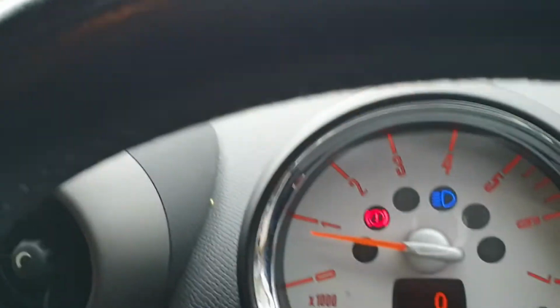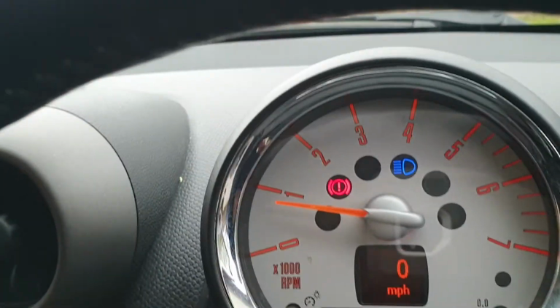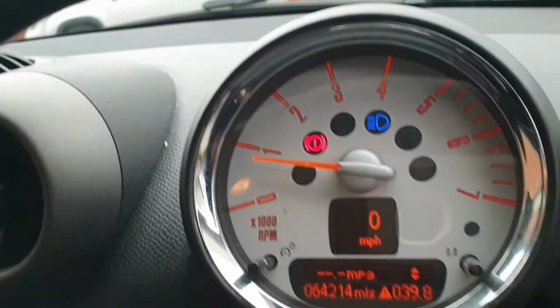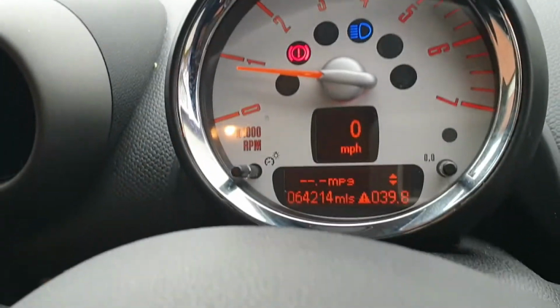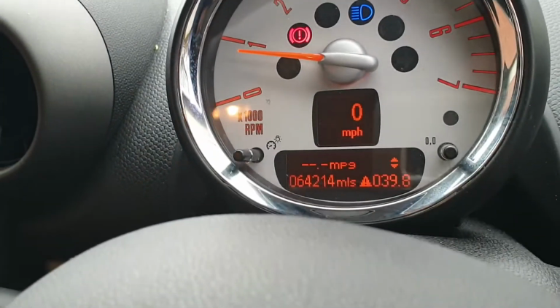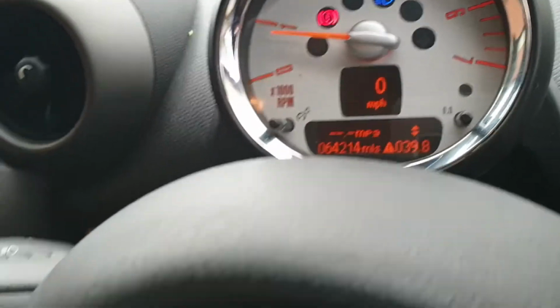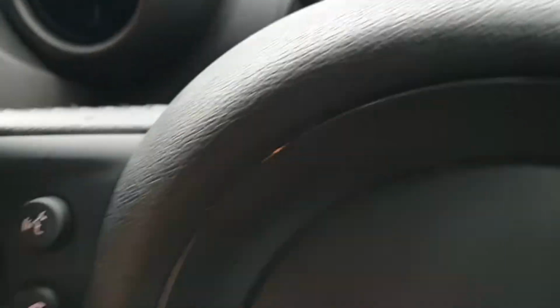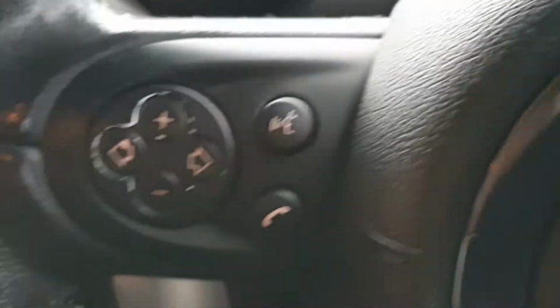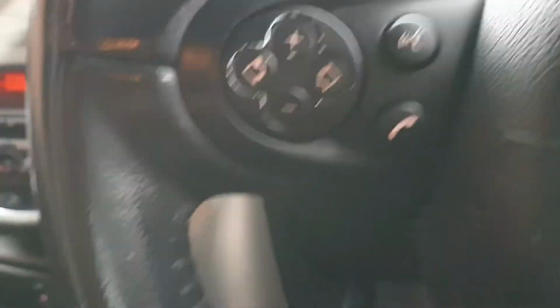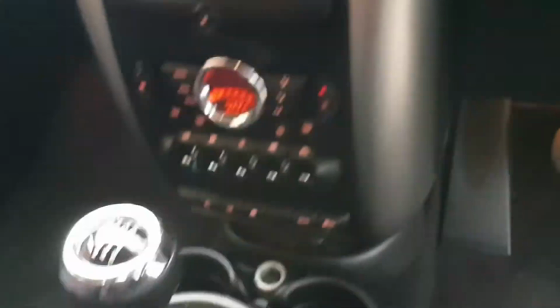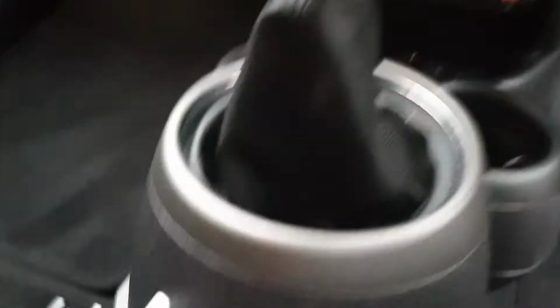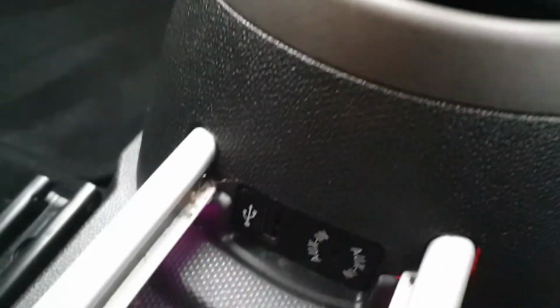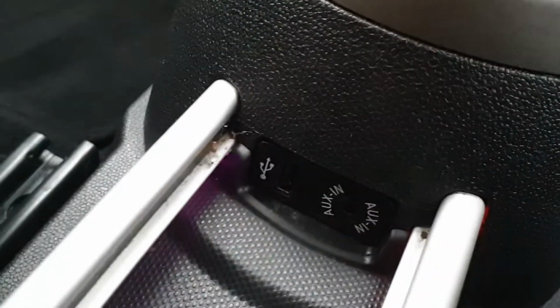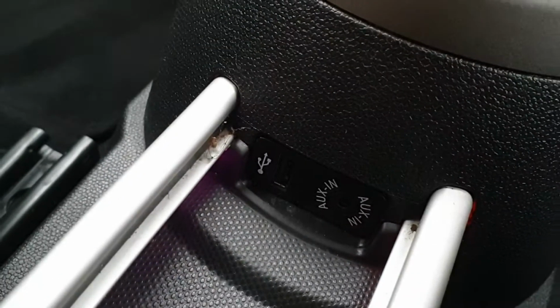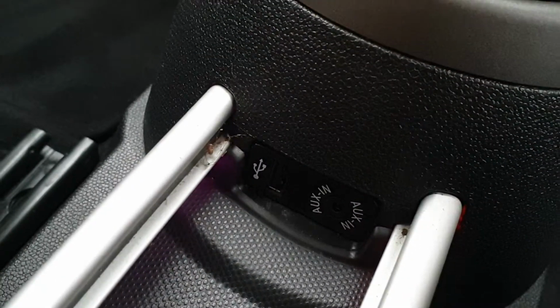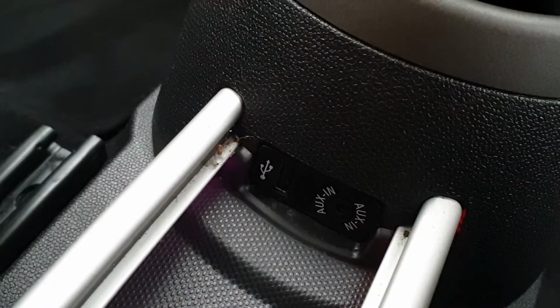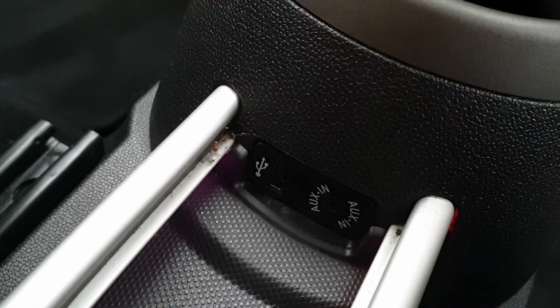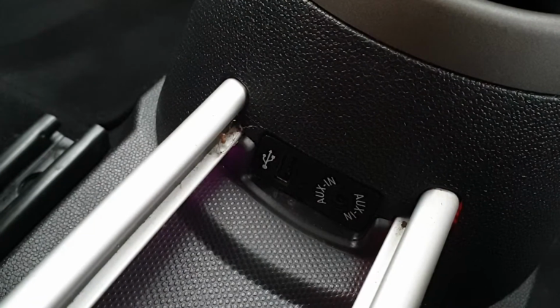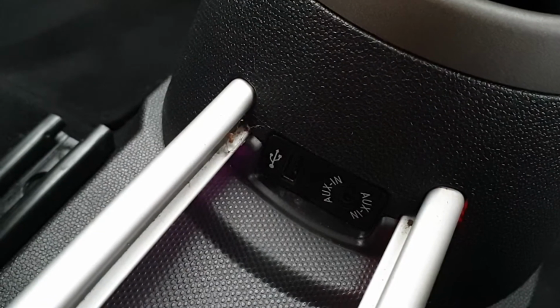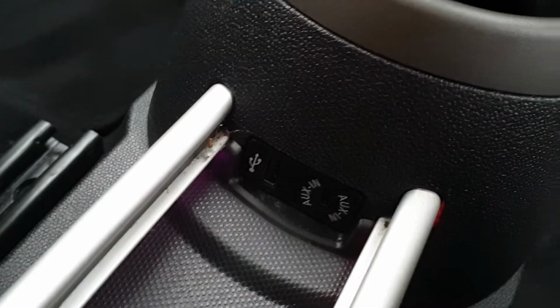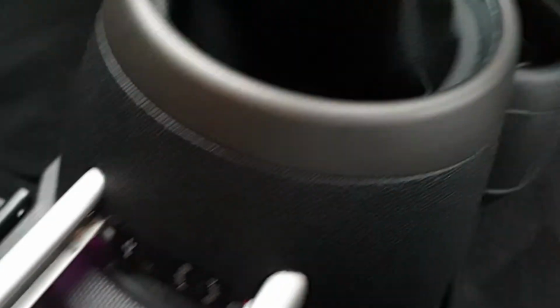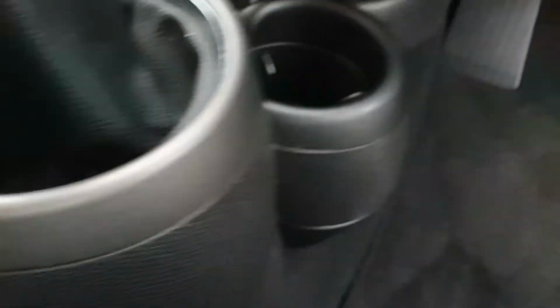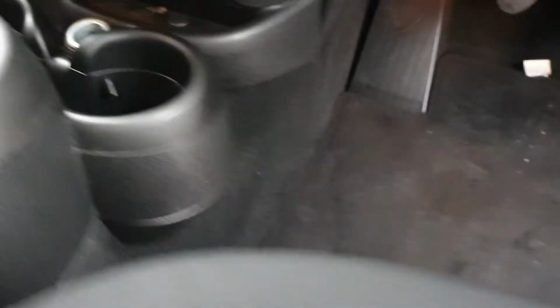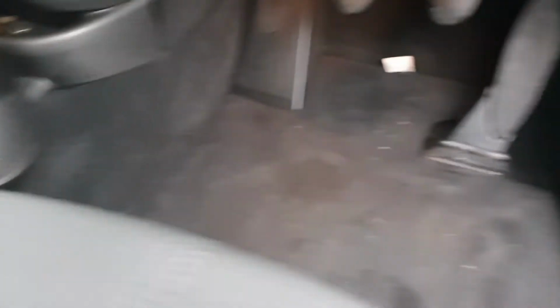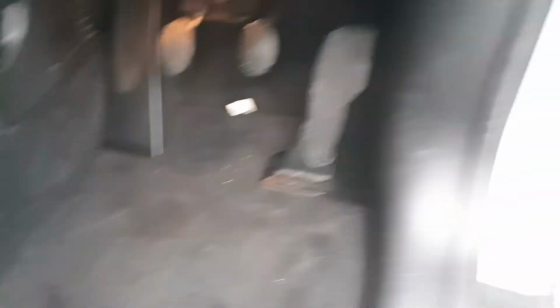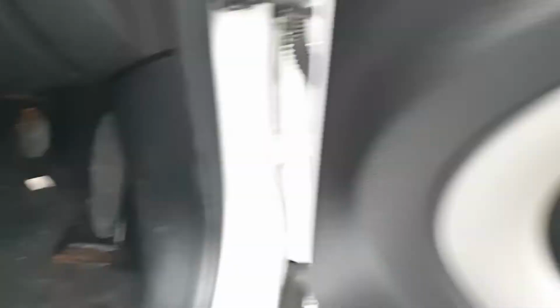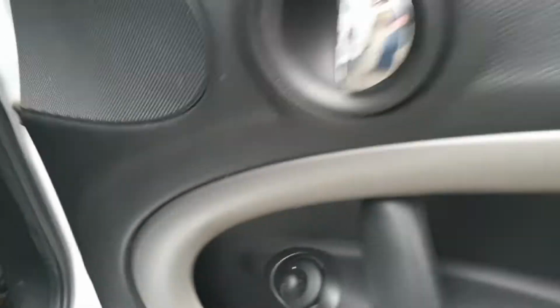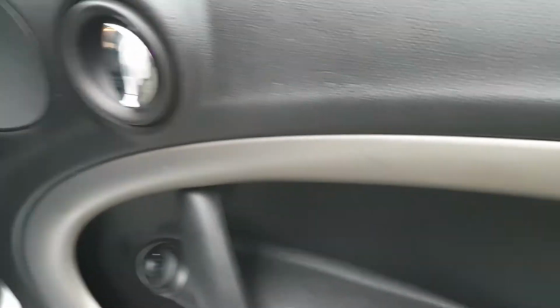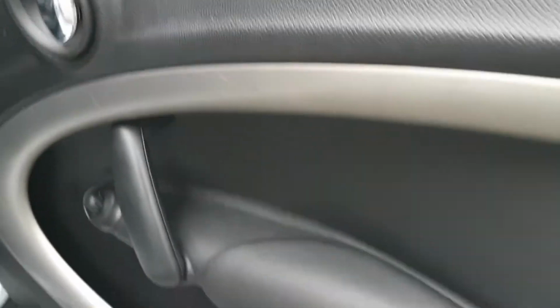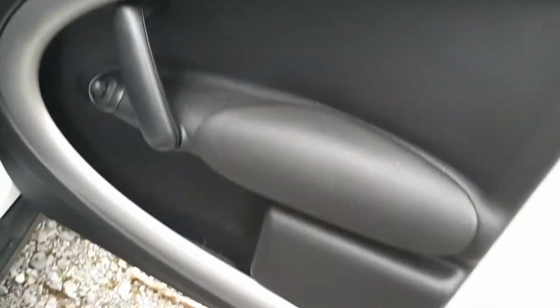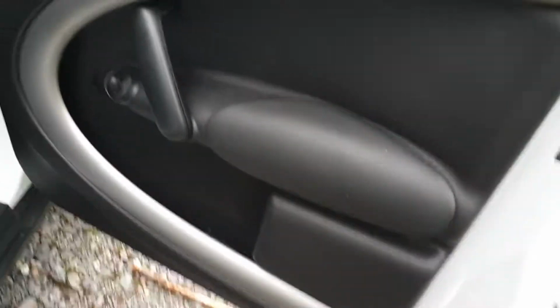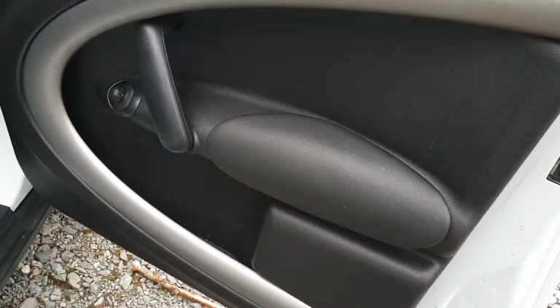There's your mileage — 64,200. There are no warning lights. We've got the Bluetooth with the auxiliary iPod plug-in, everything as it should be.